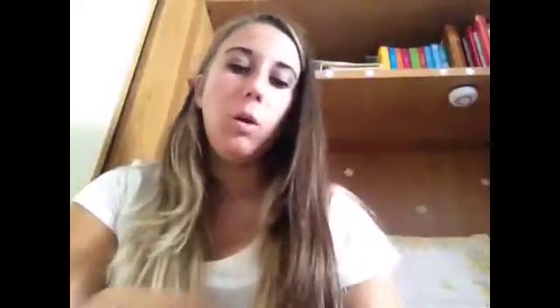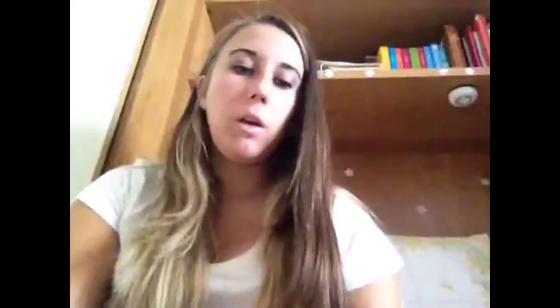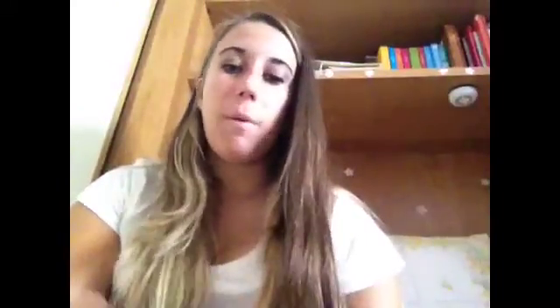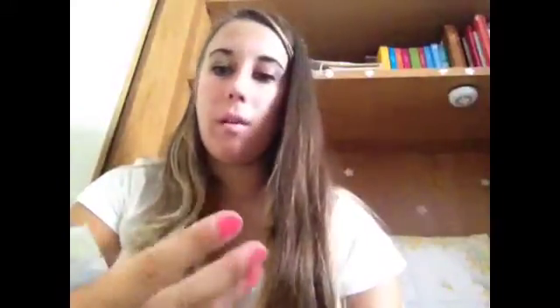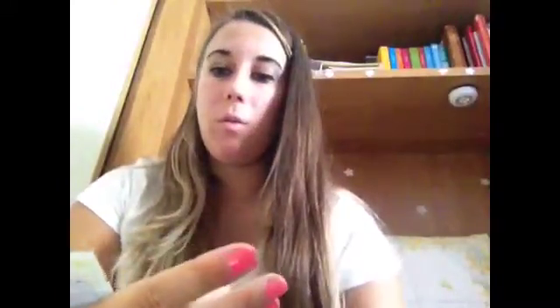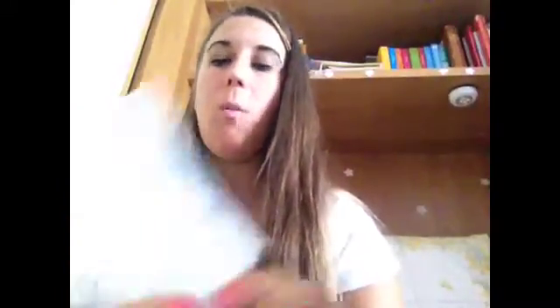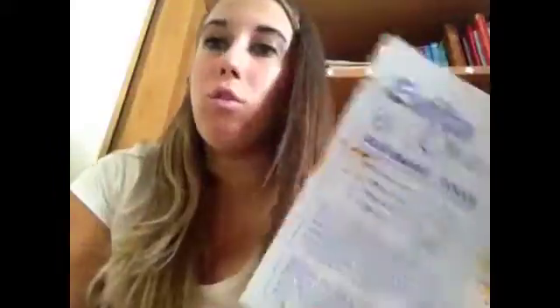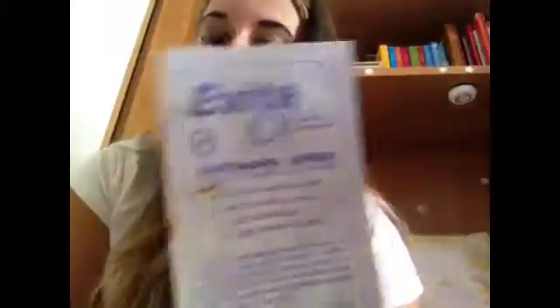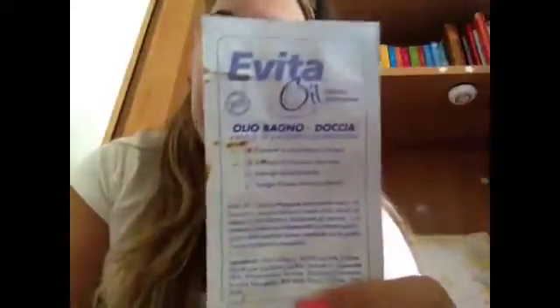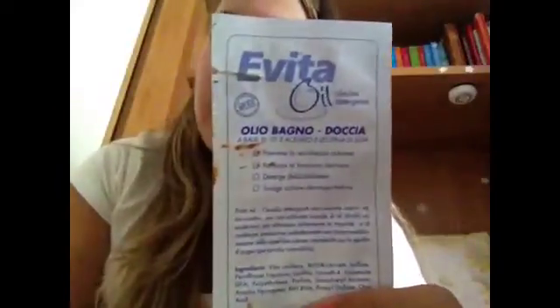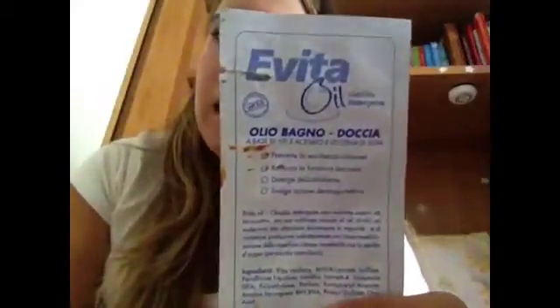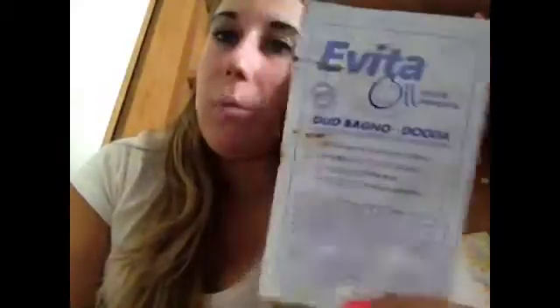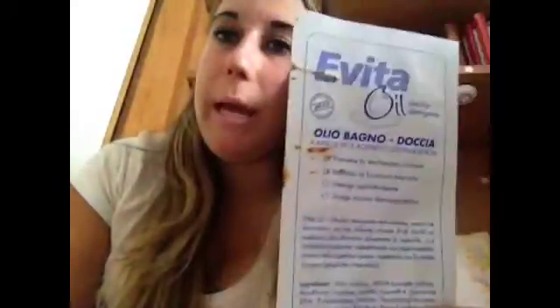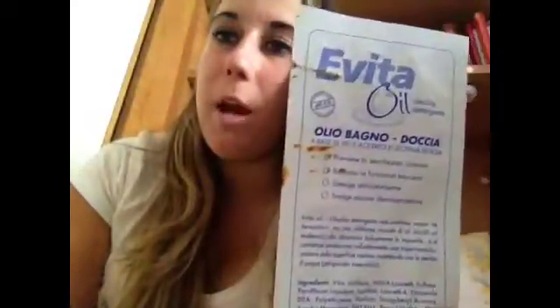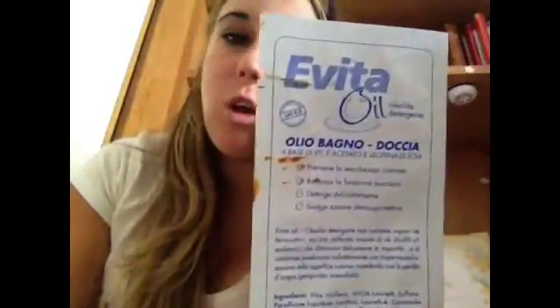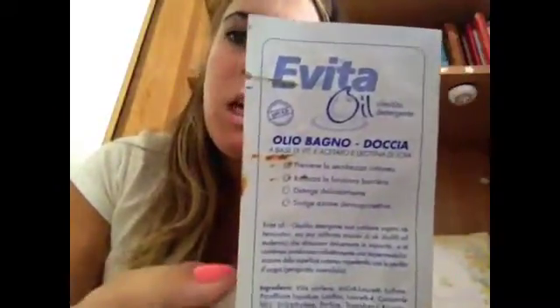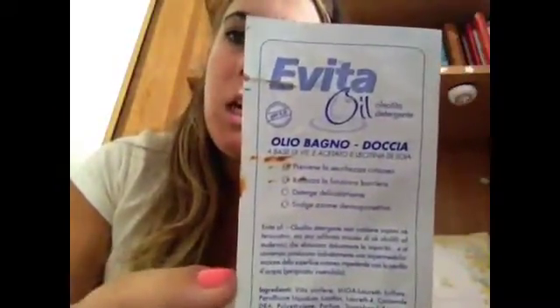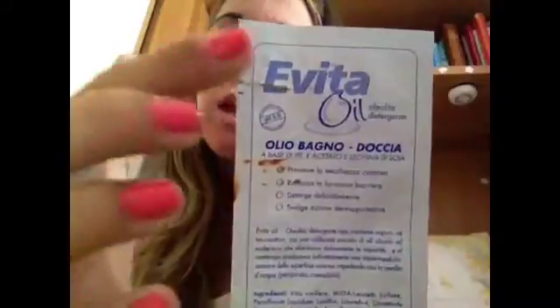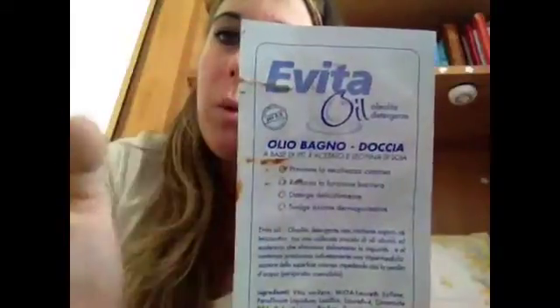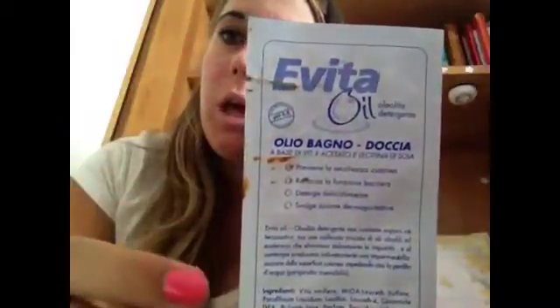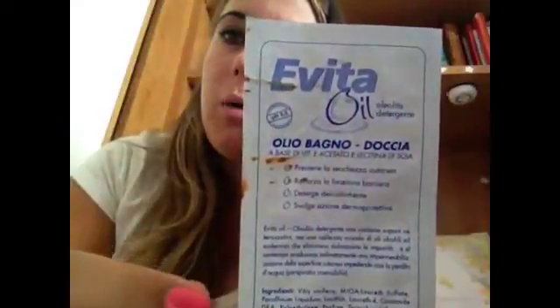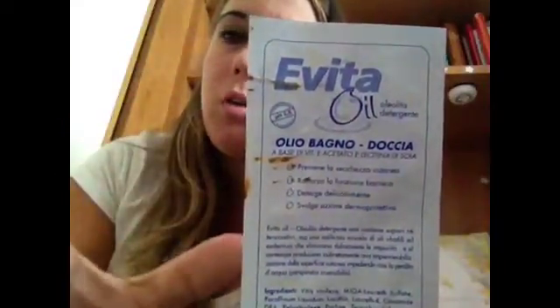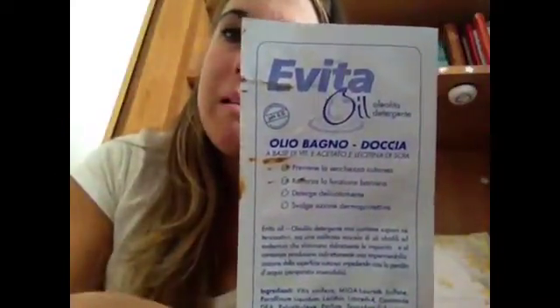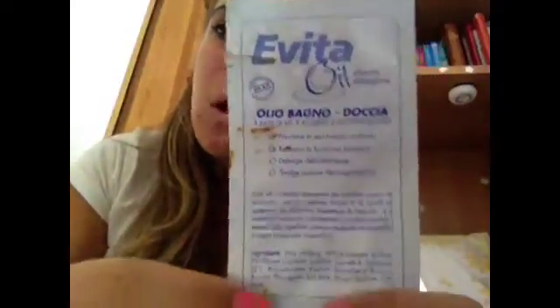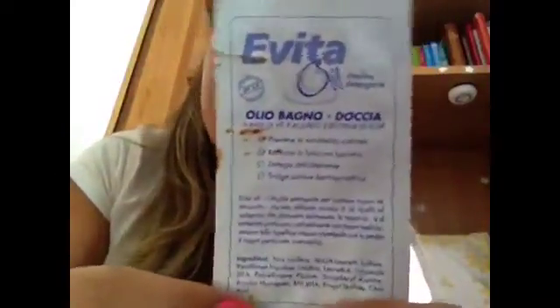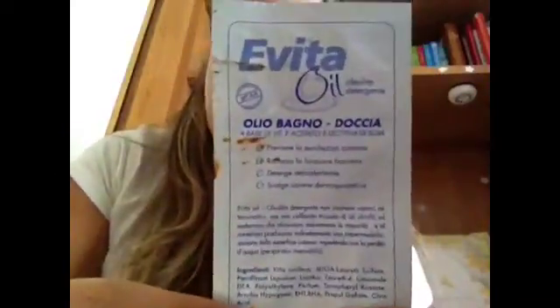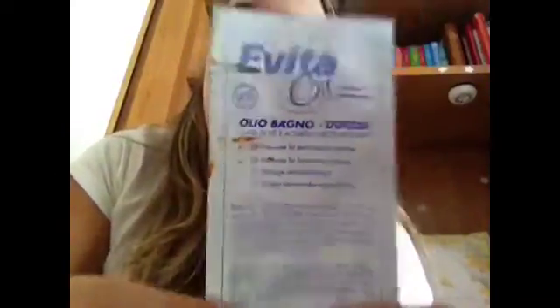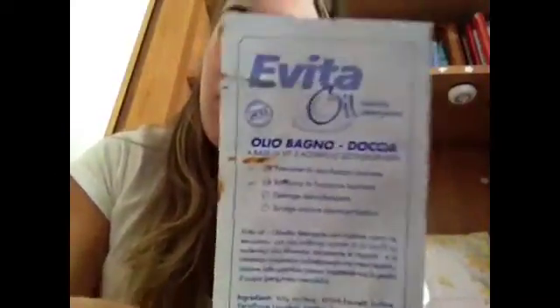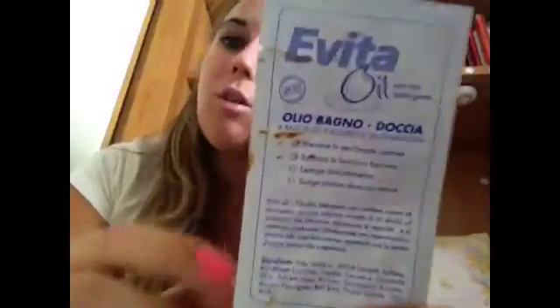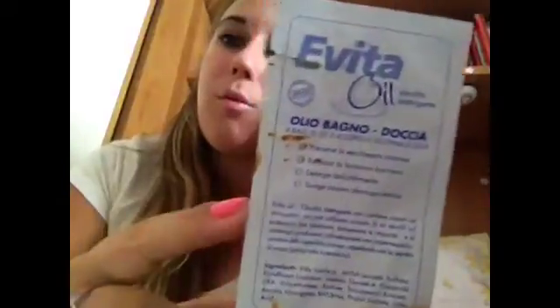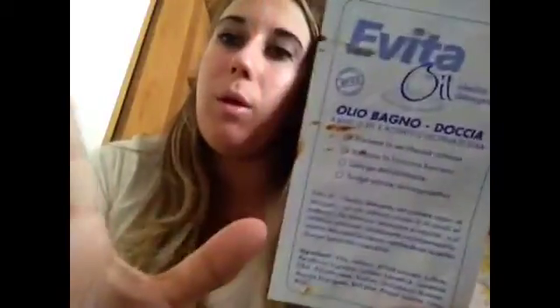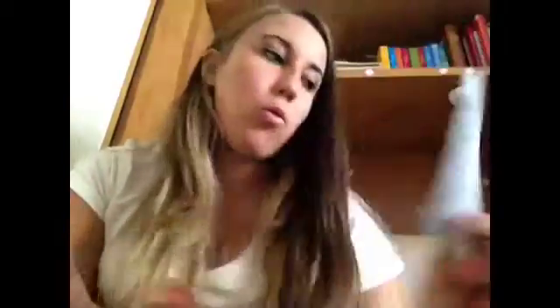Una cosa che non mi è piaciuta è stato questo olio bagno doccia, perché io non amo gli oli per la doccia. Anche se ha il lievito, quindi è una cosa abbastanza buona, non profumava affatto — c'è scritto che profuma — quindi non mi è piaciuto.